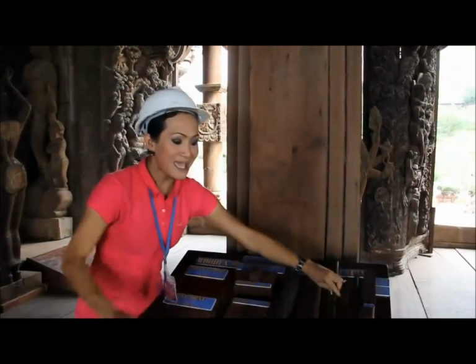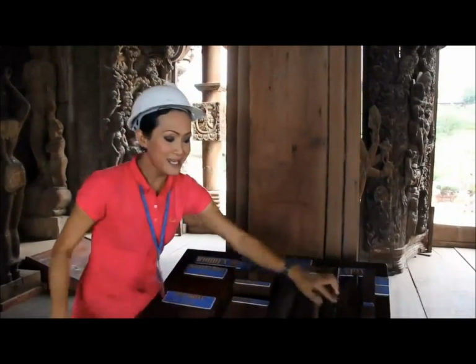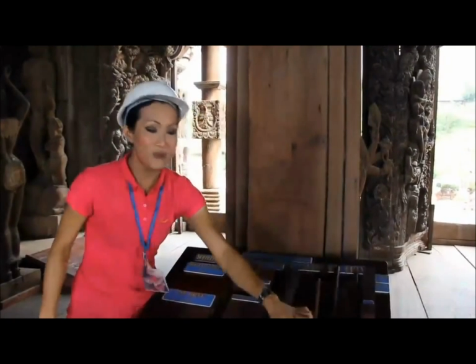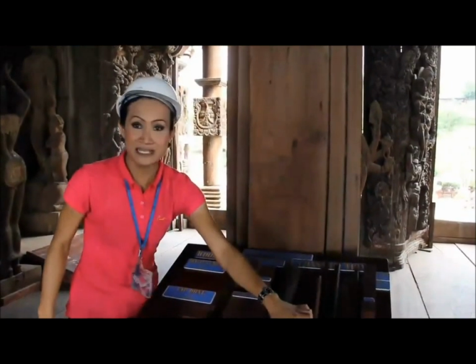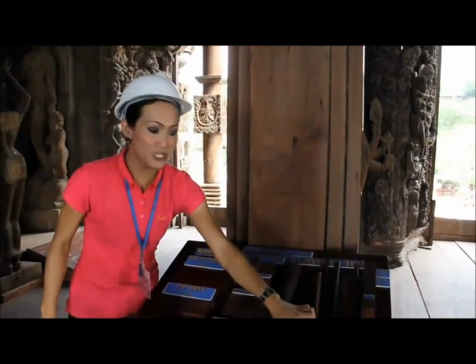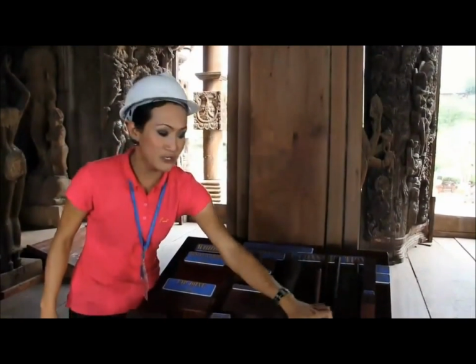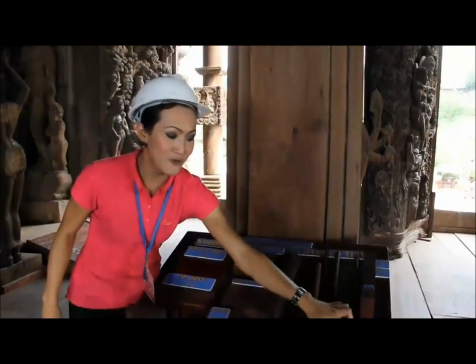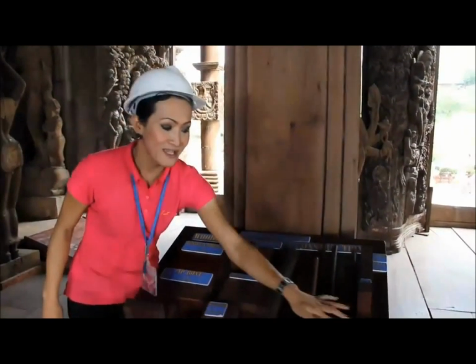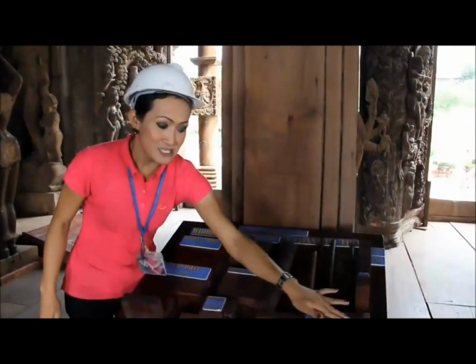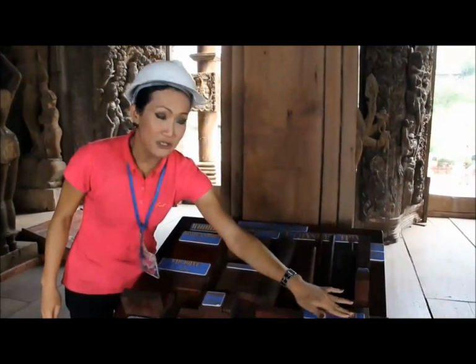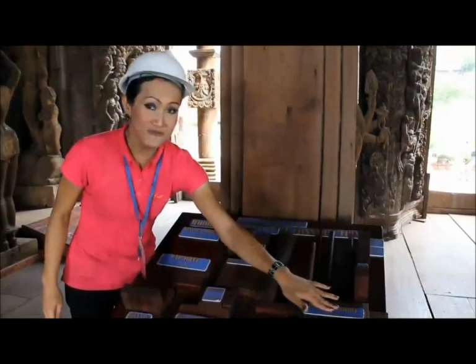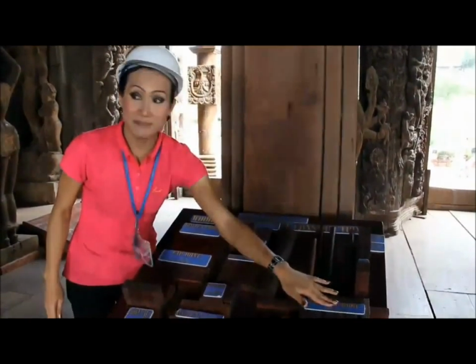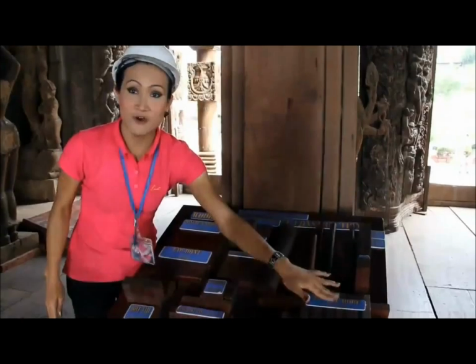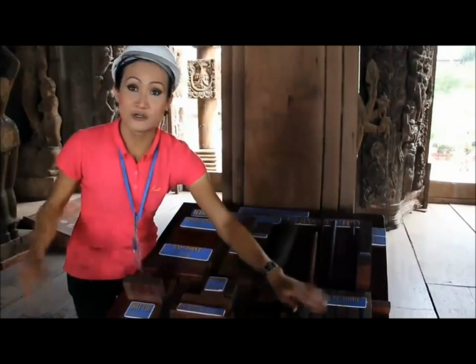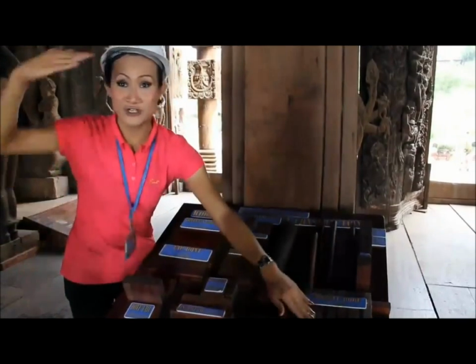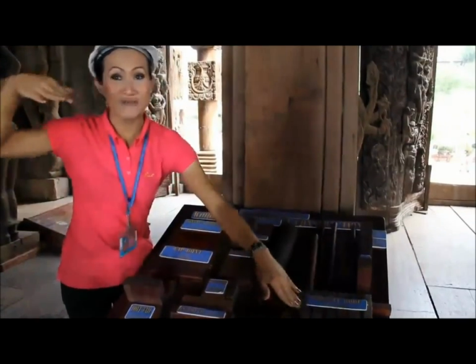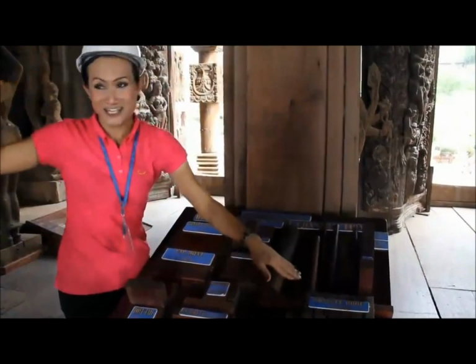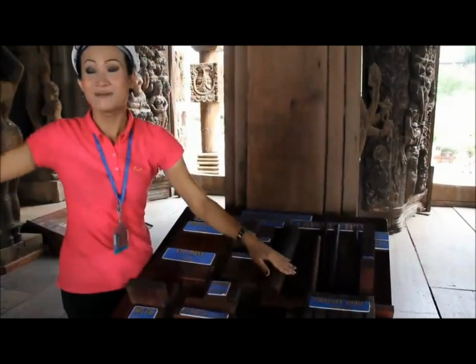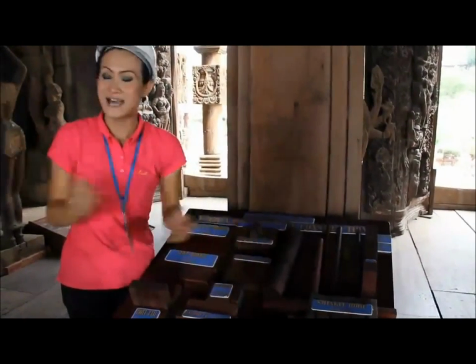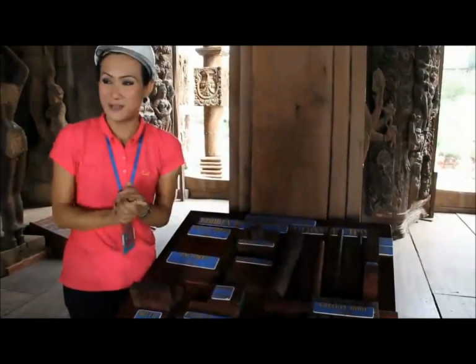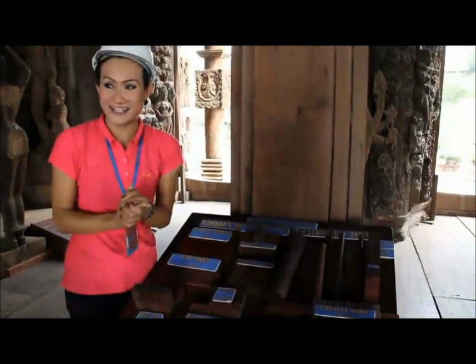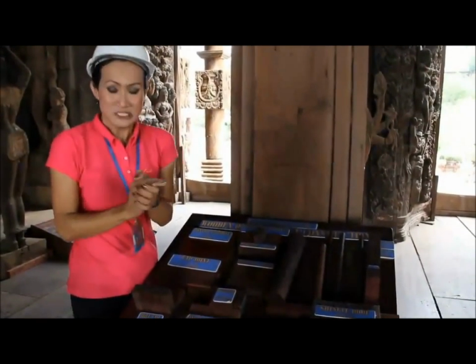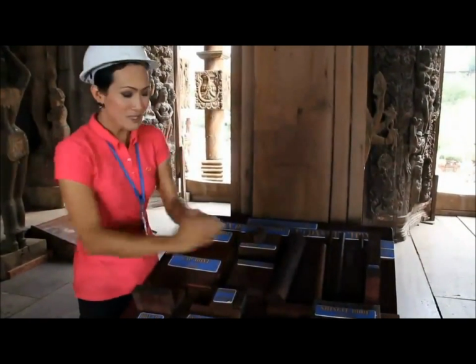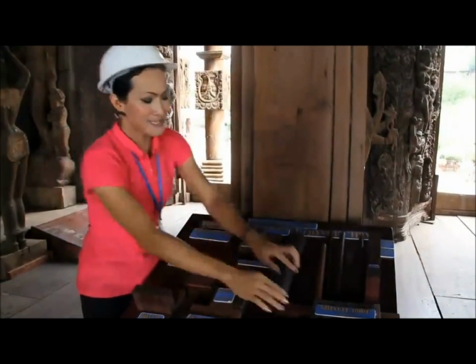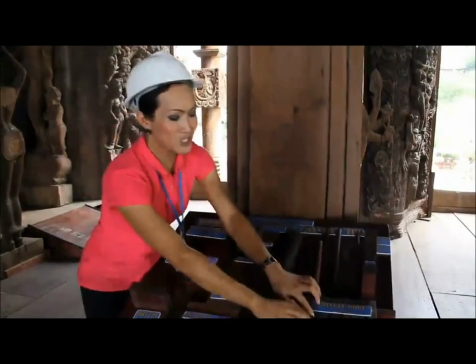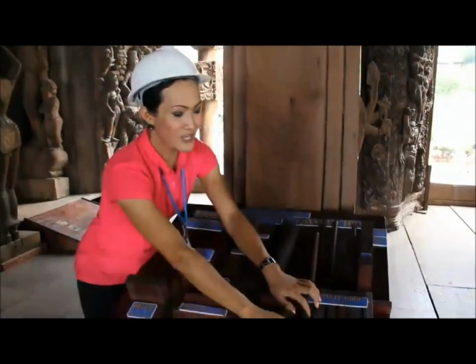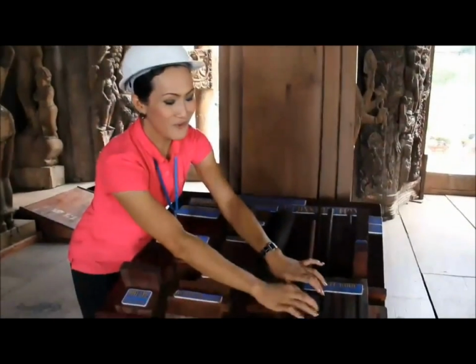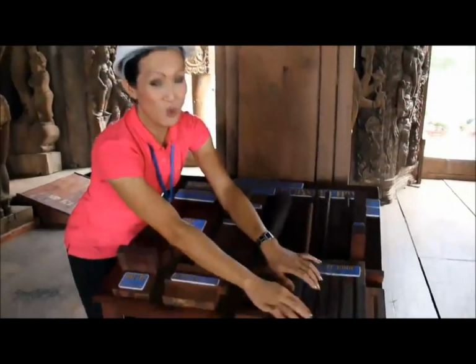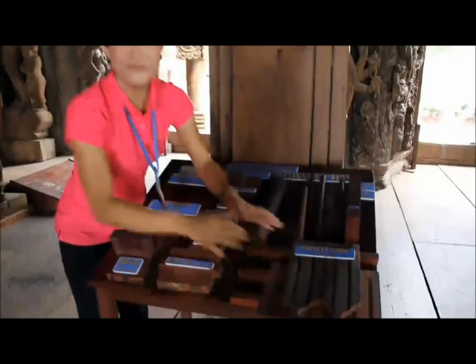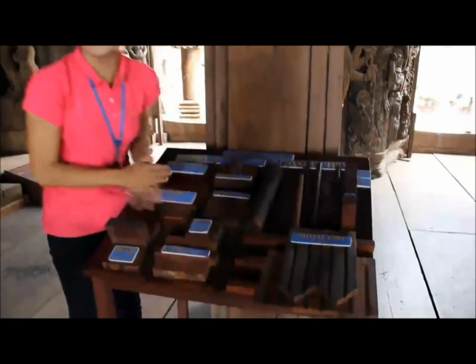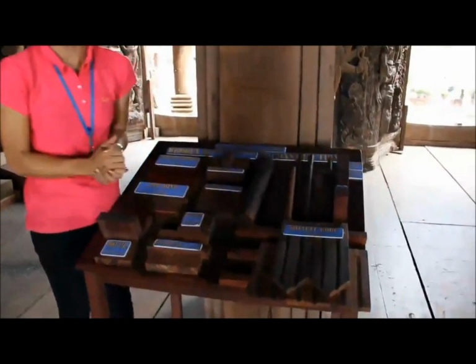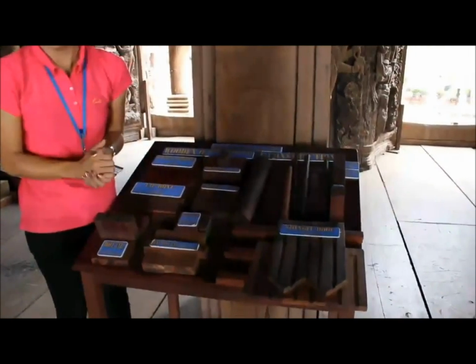And this one is a shingle roof. This shingle roof they make for the roof to cover on the top of the building. They make this channel for the water from the rain to come down.